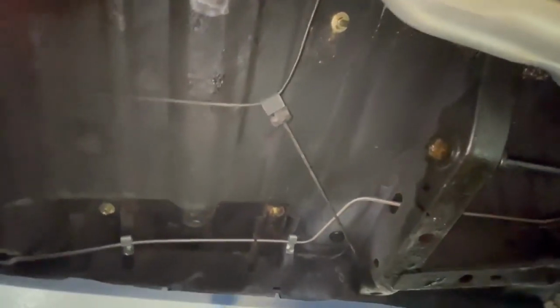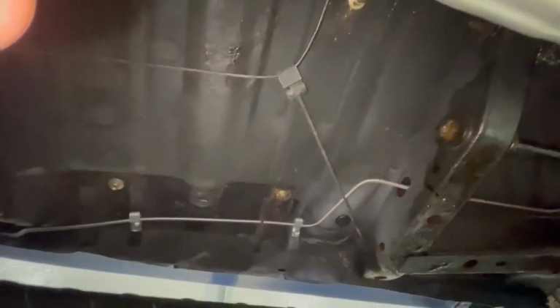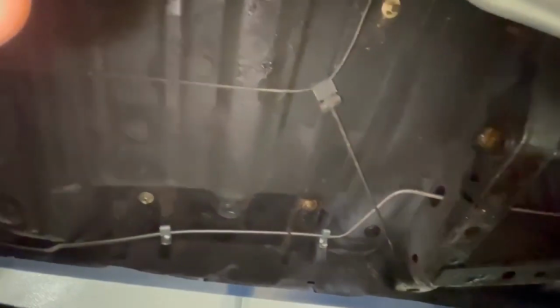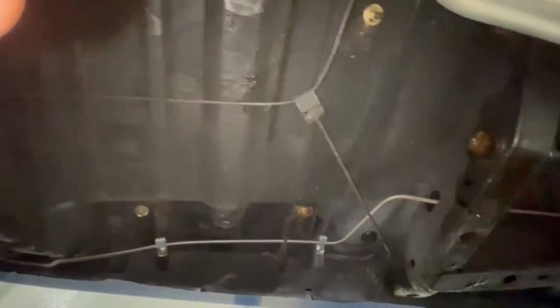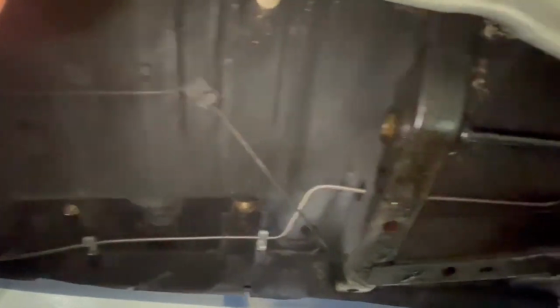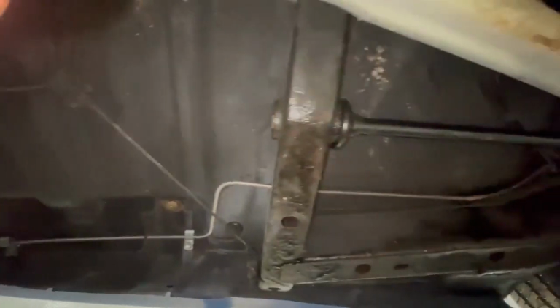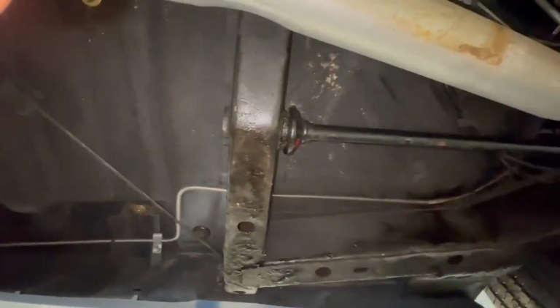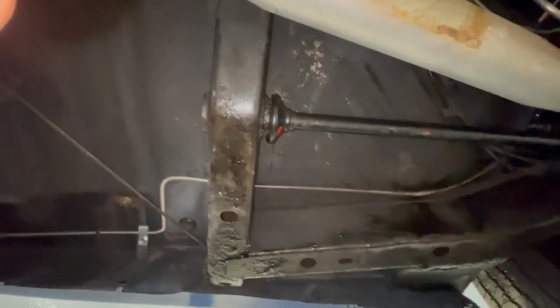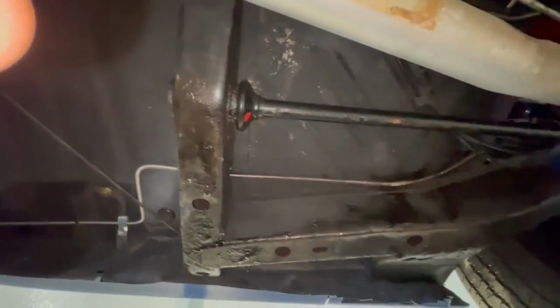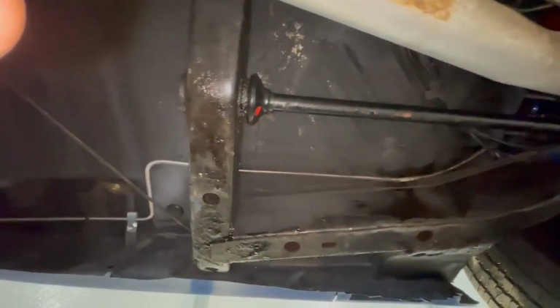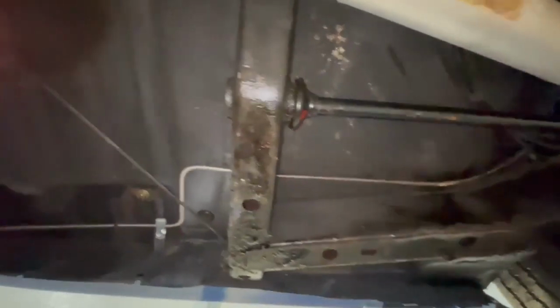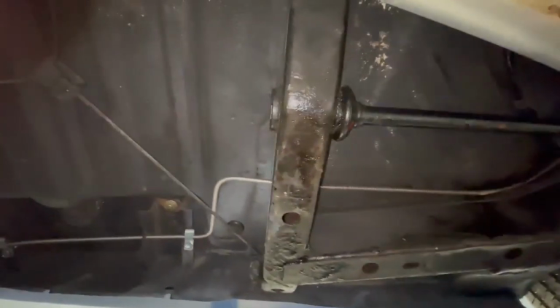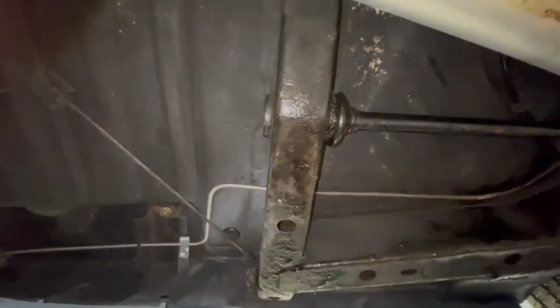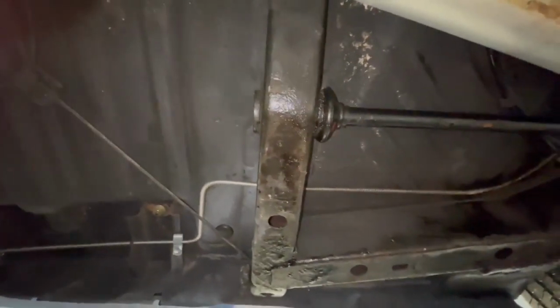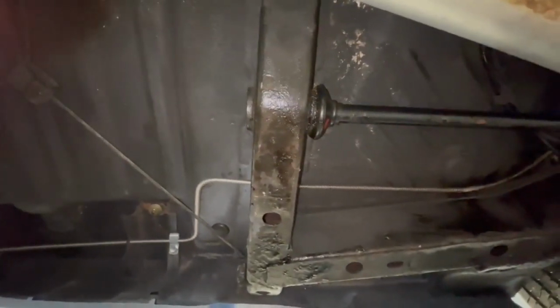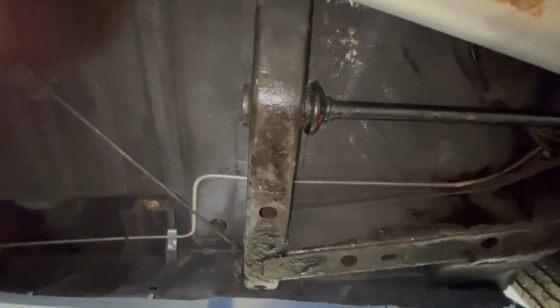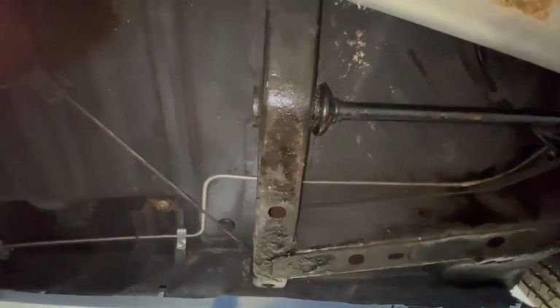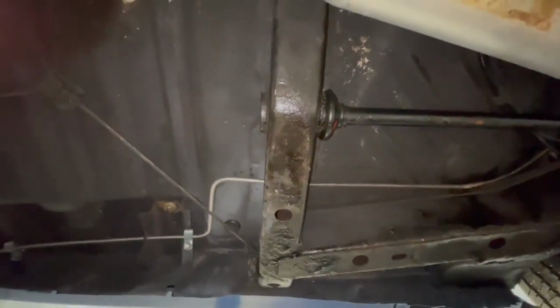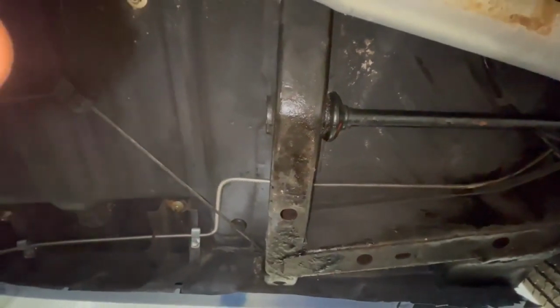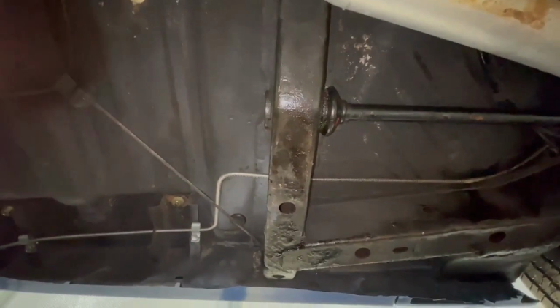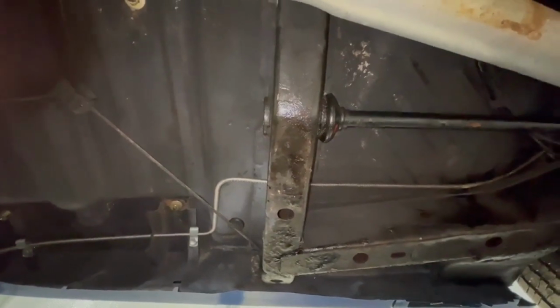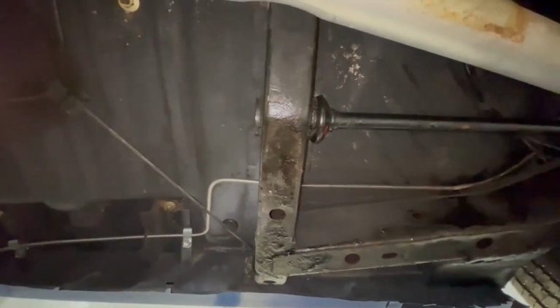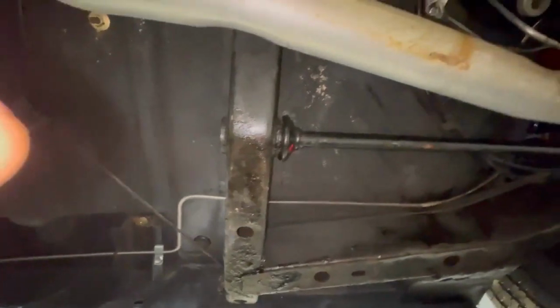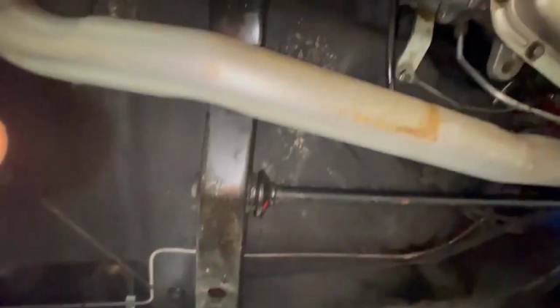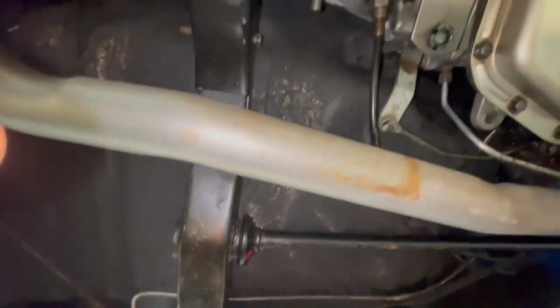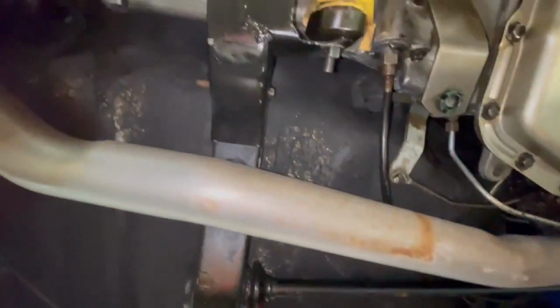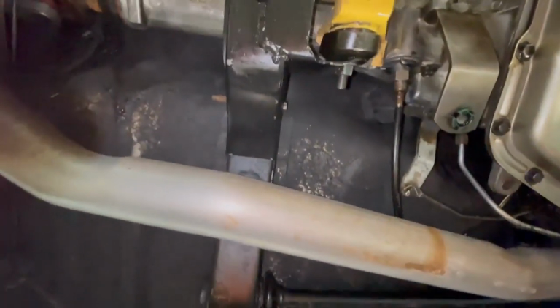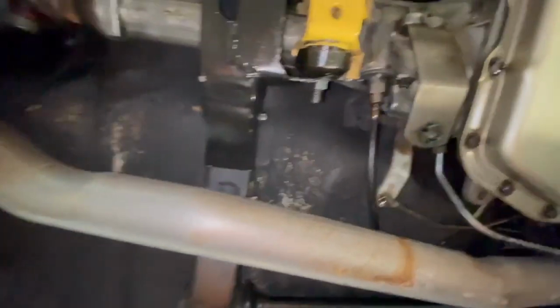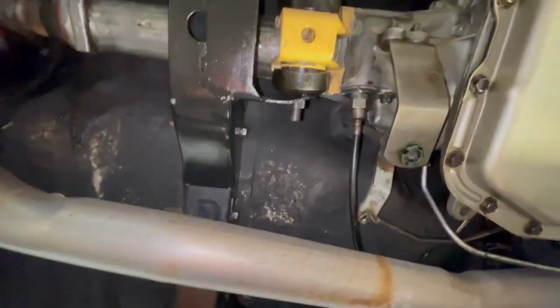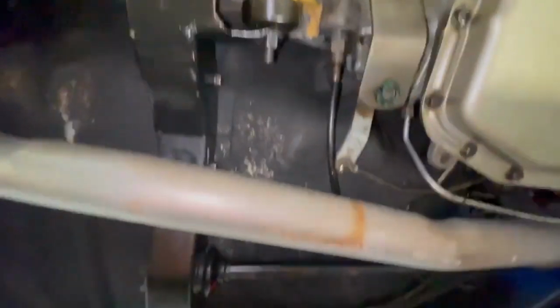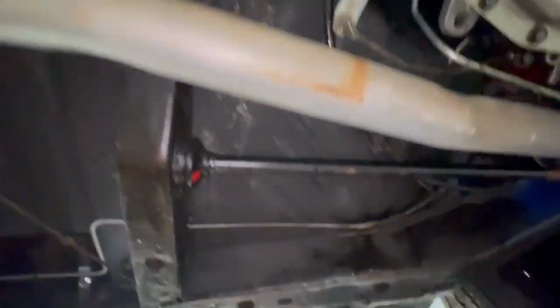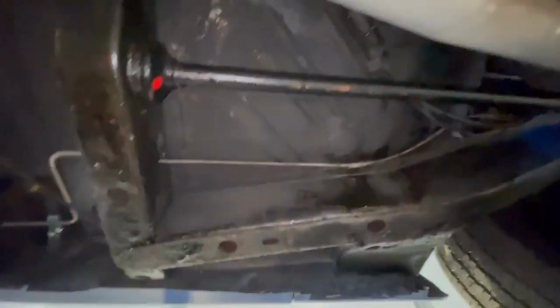They've never been replaced. No metal here has been replaced. I don't know how there's a wet spot from where the oil was dripping before, or blowing back I should say. But it's just up to me to do a little more detailing on it.